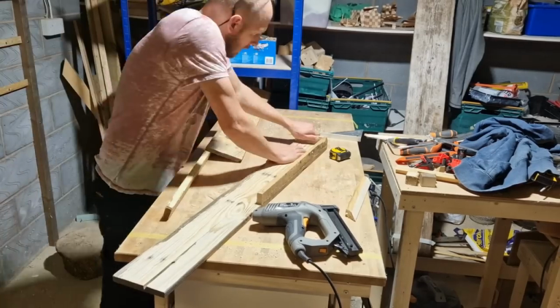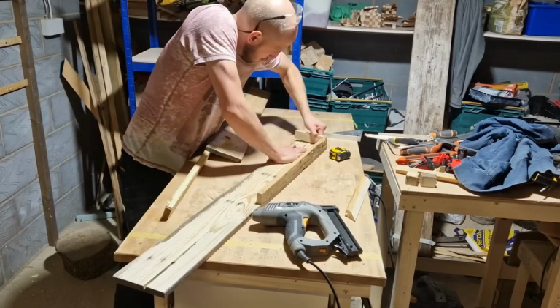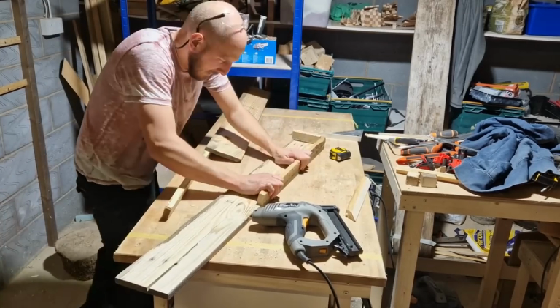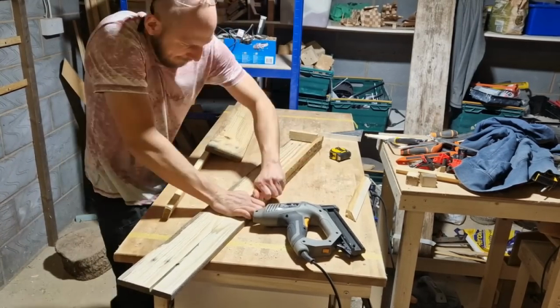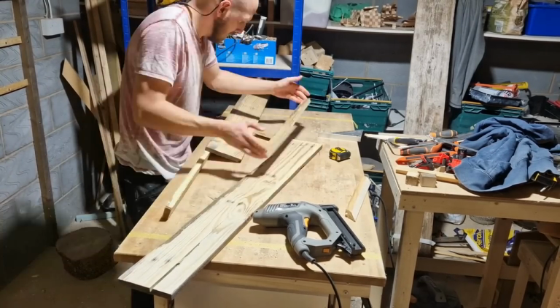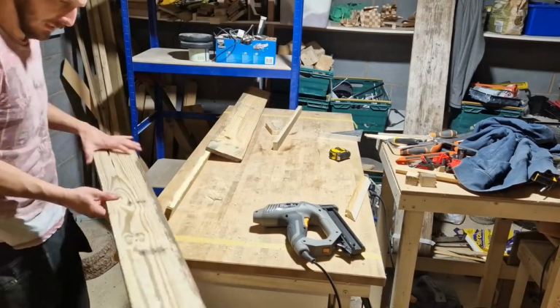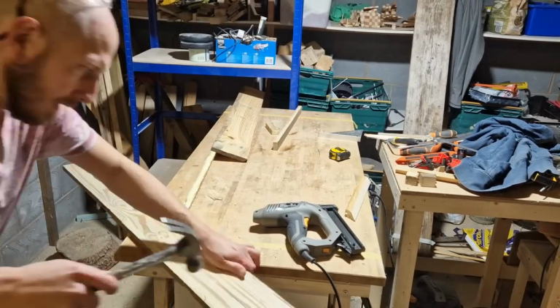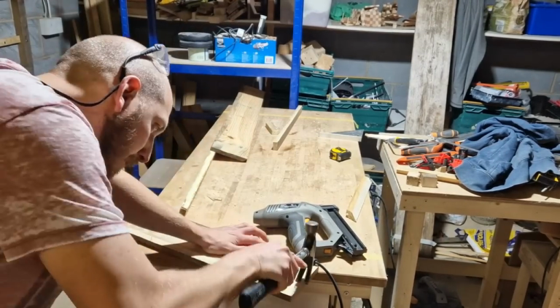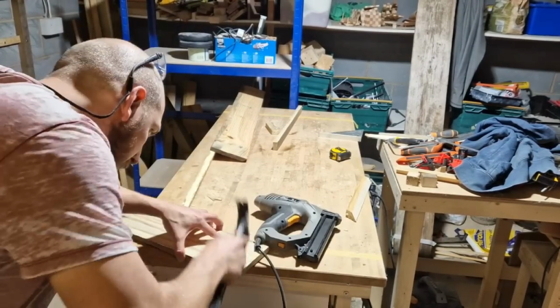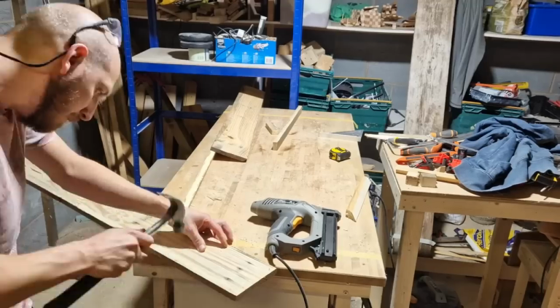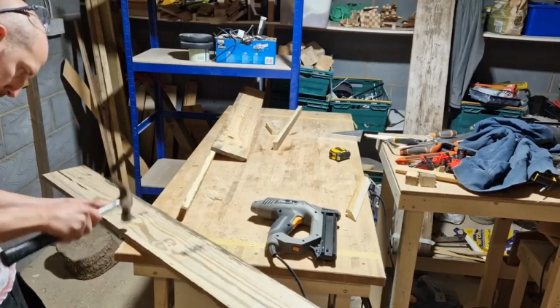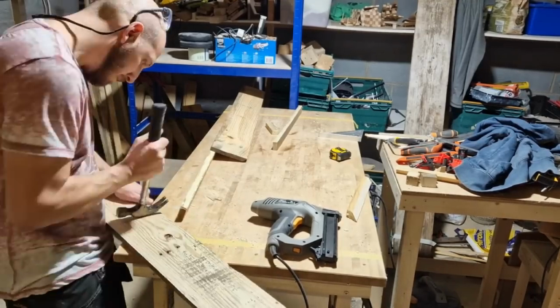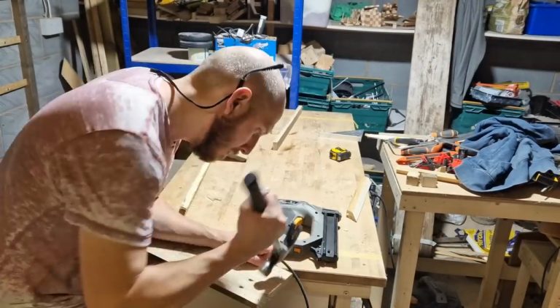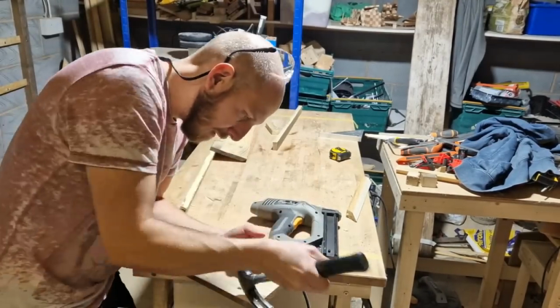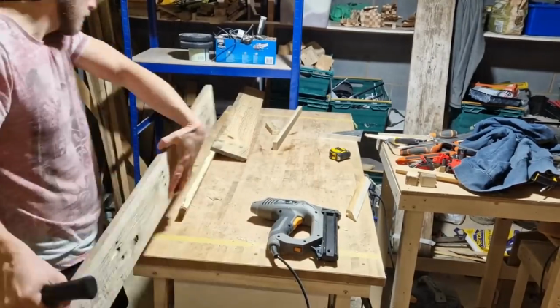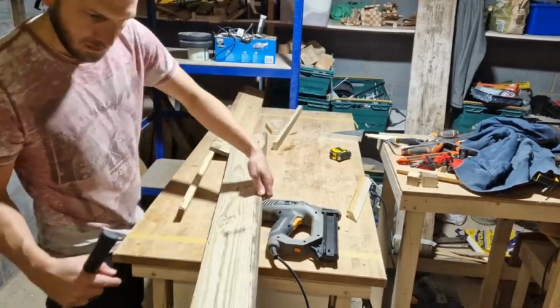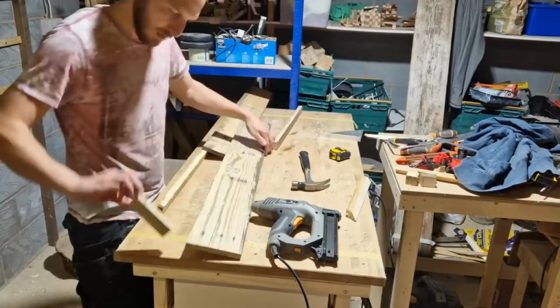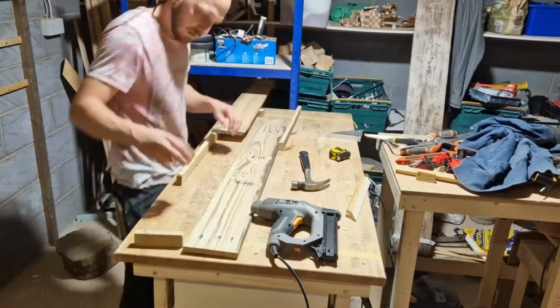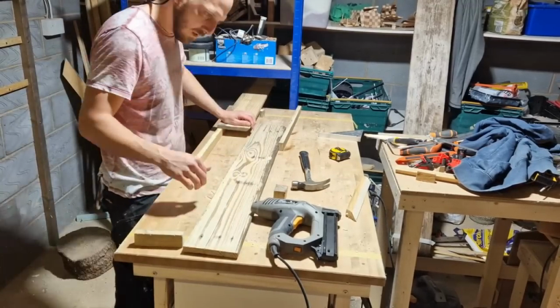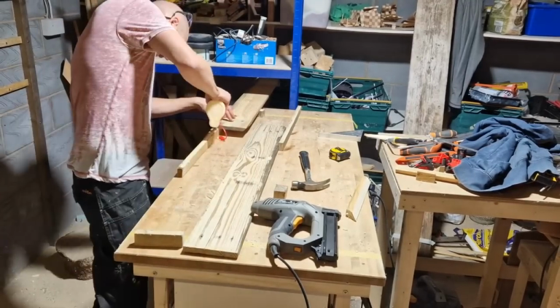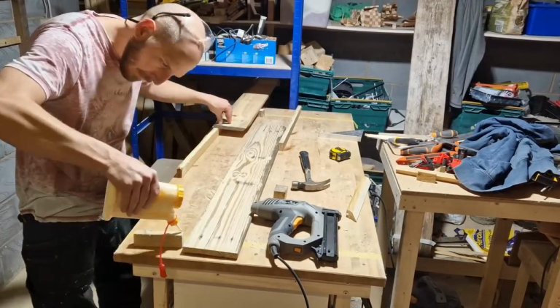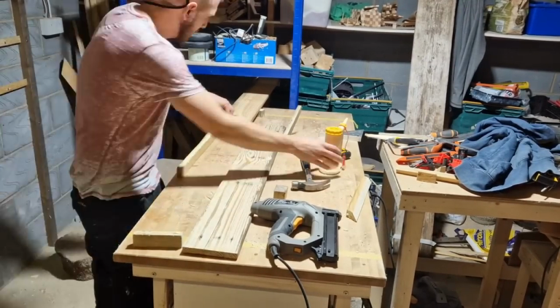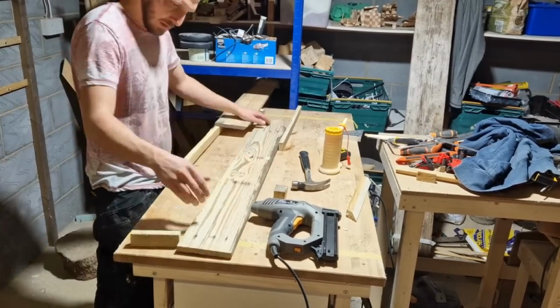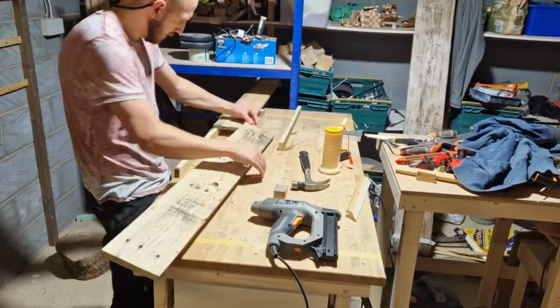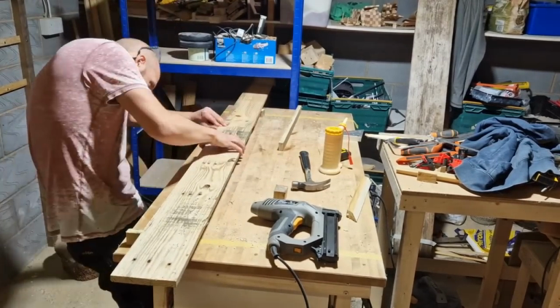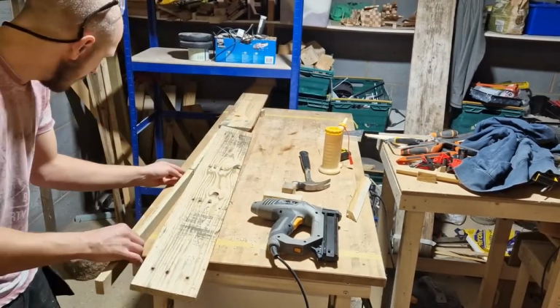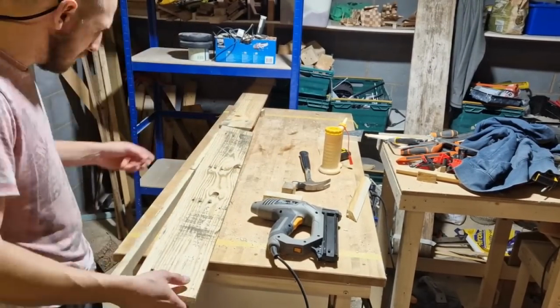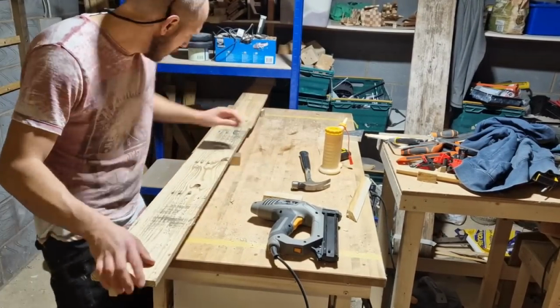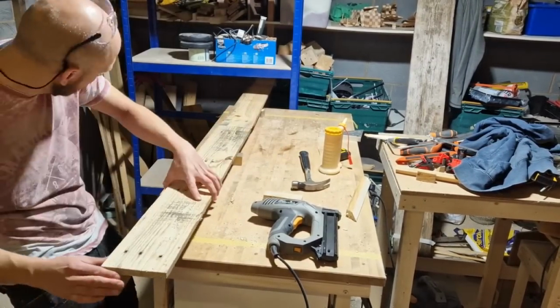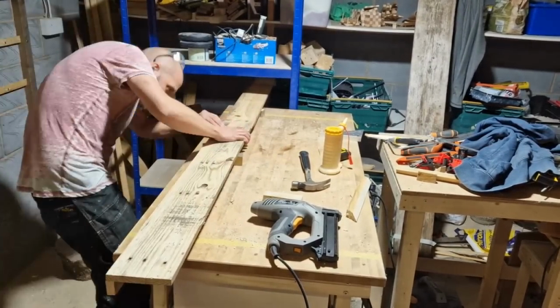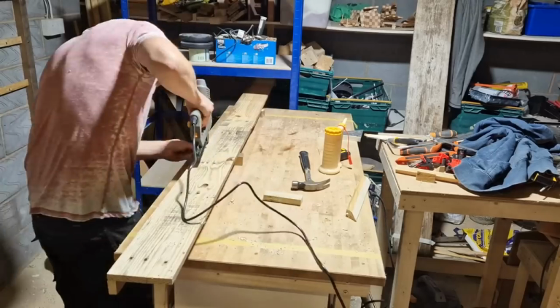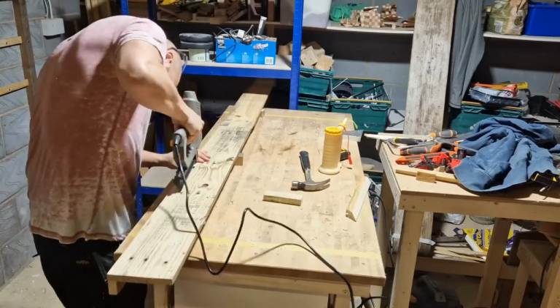Fortunately, Titebond is fast setting but not too fast setting. A bit of hammer work, a bit of prying — I undid that, re-glued it, re-nailed it, put the shelf all together, and then the next step was fixing the lighting, which is actually really straightforward.